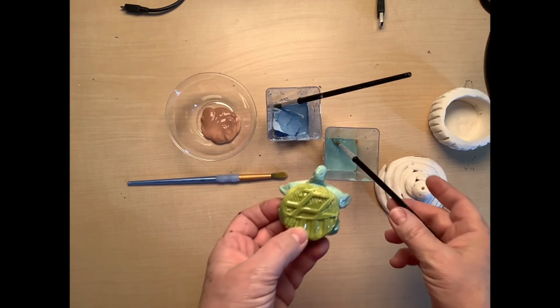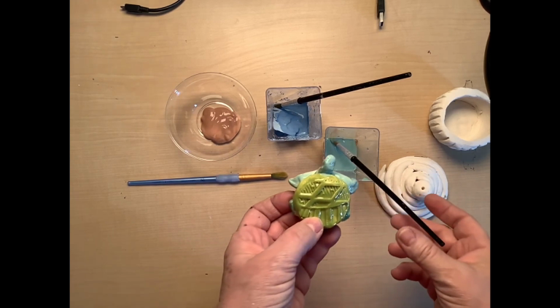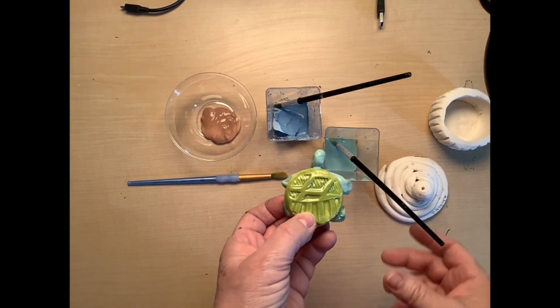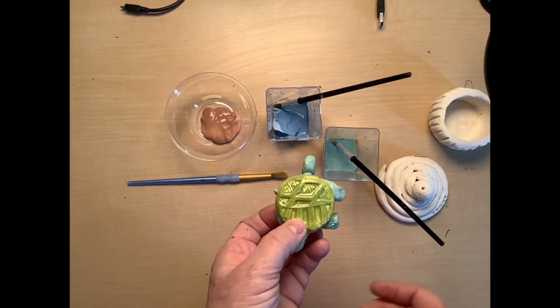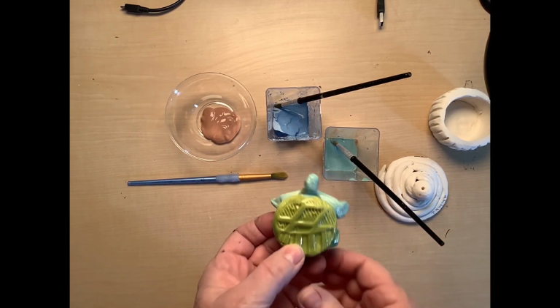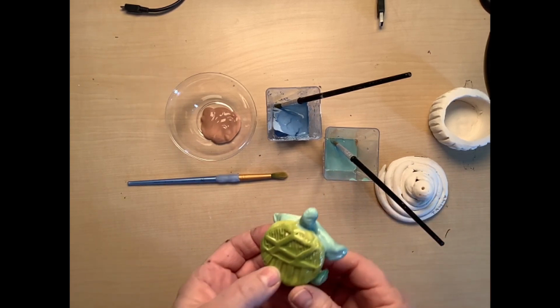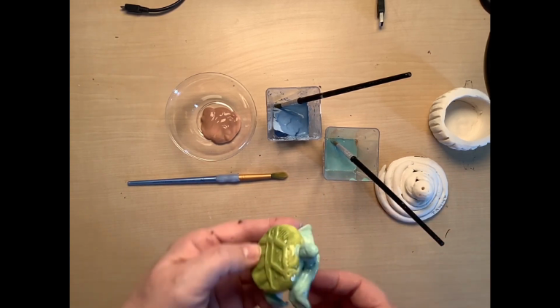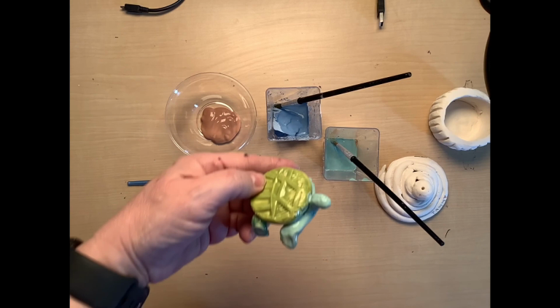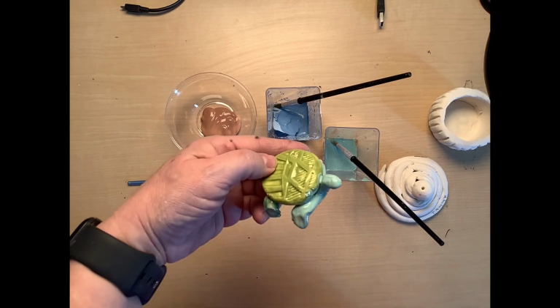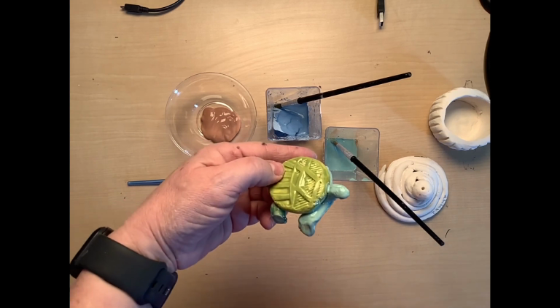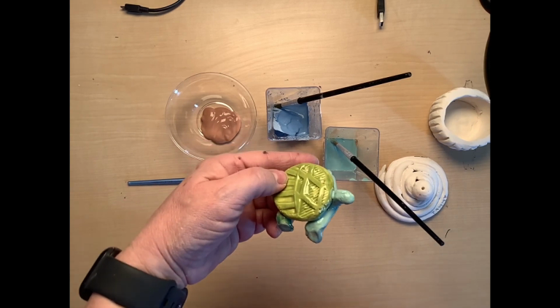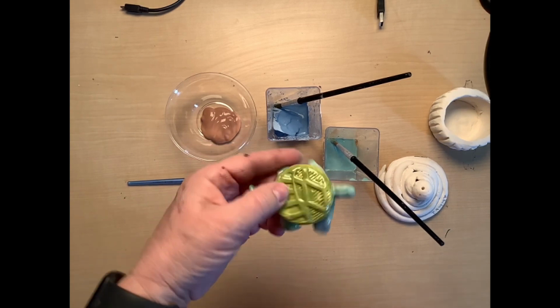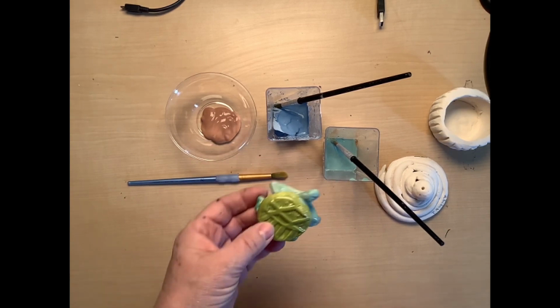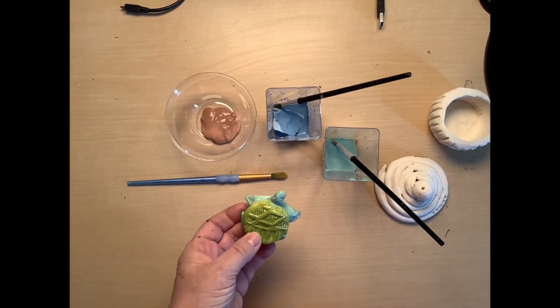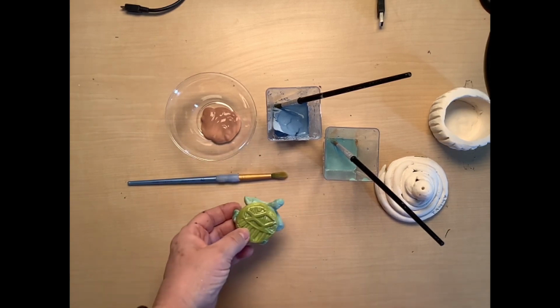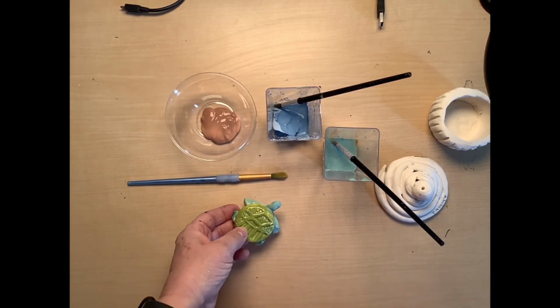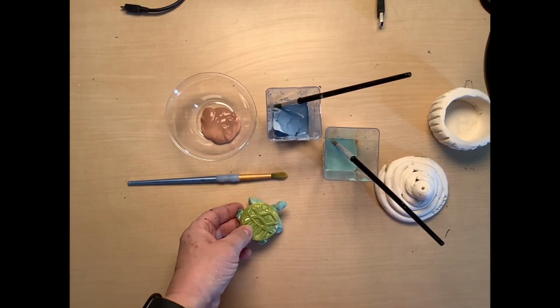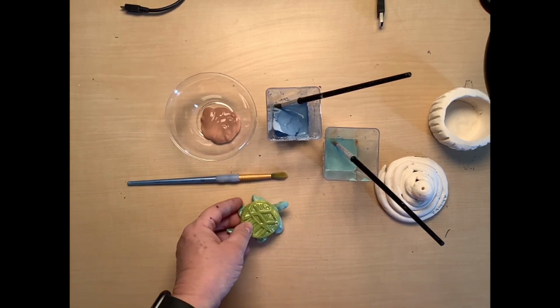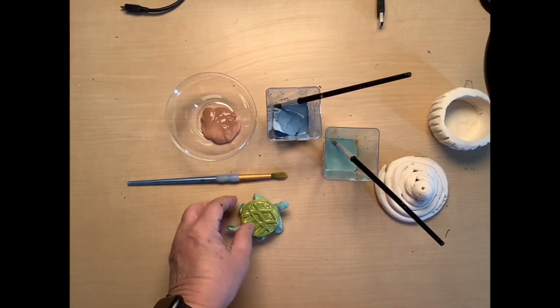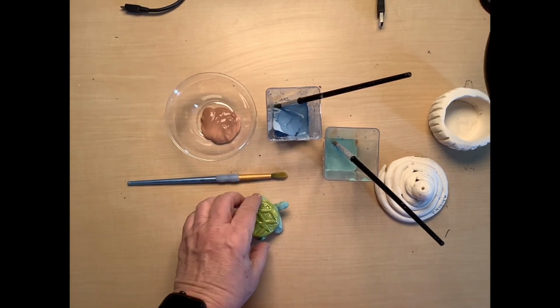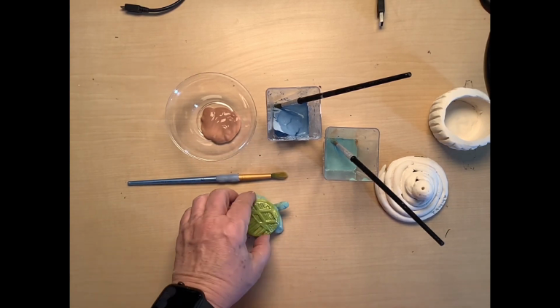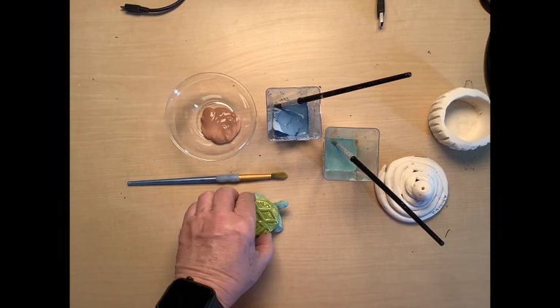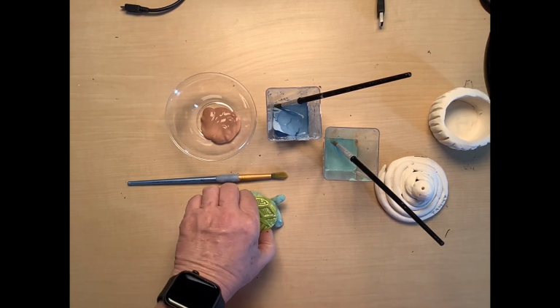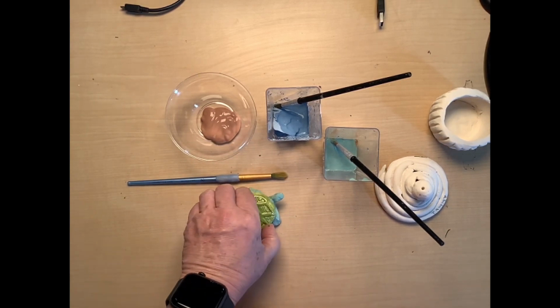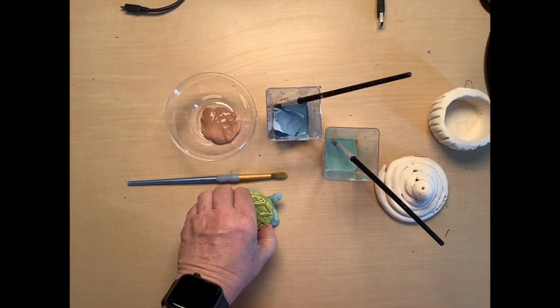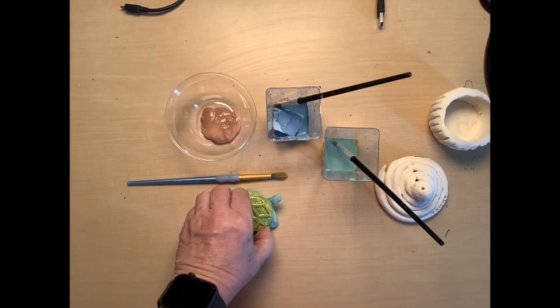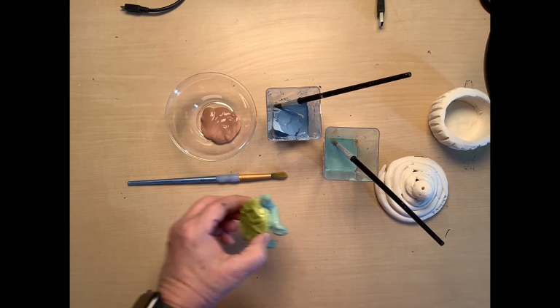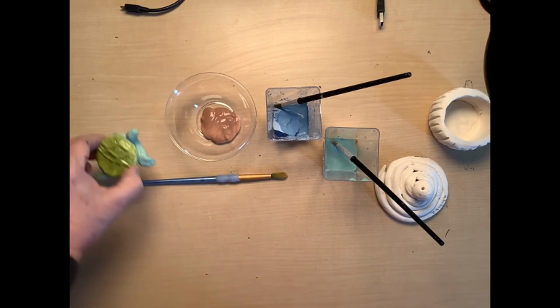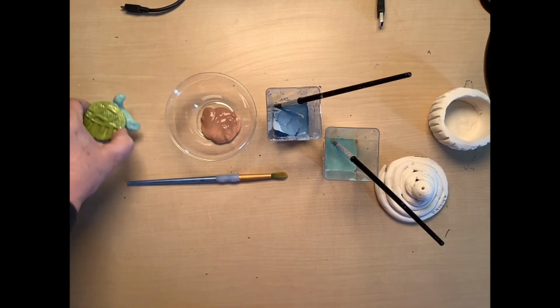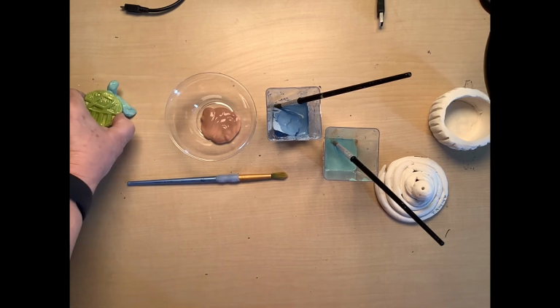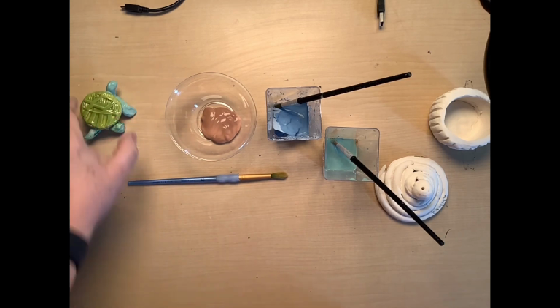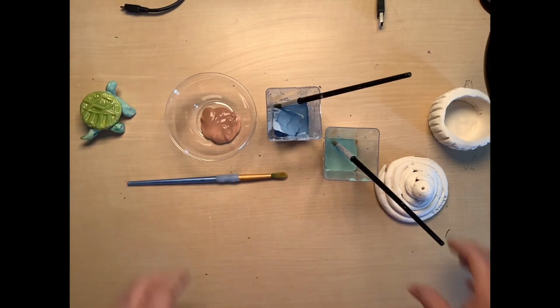Once you have three solid coats on your turtle, you can finish up. It'll dry and then we'll put it back in the kiln for its final firing.